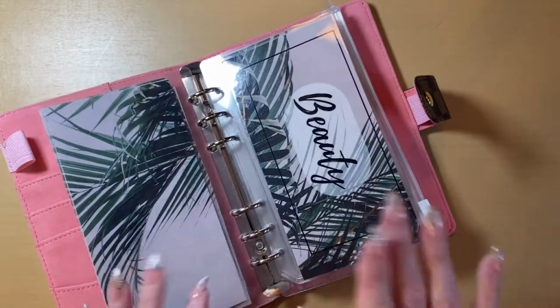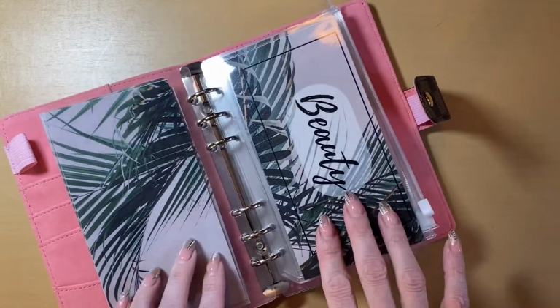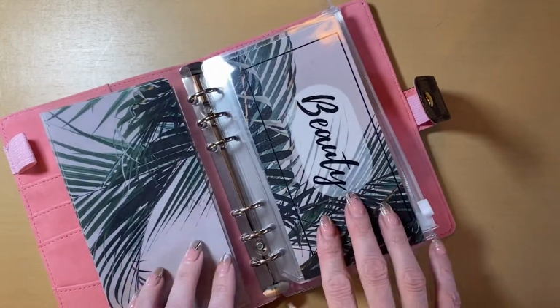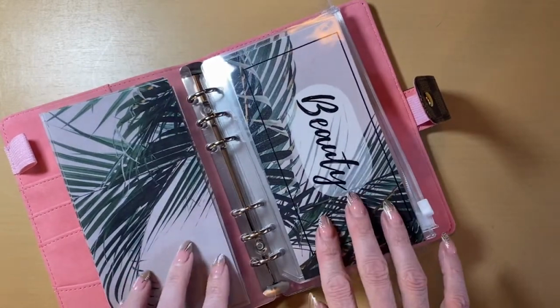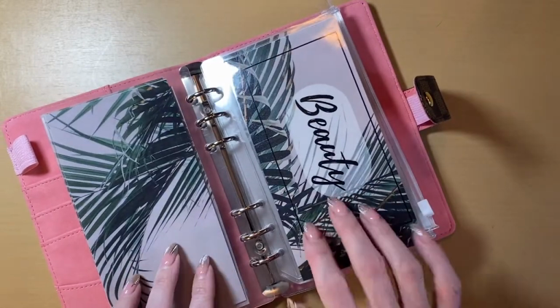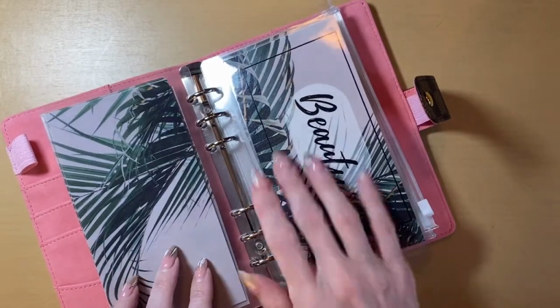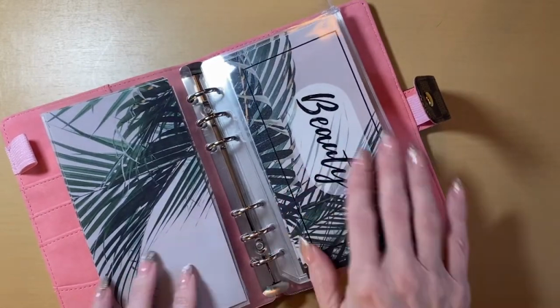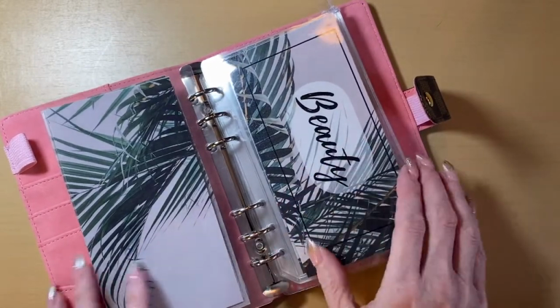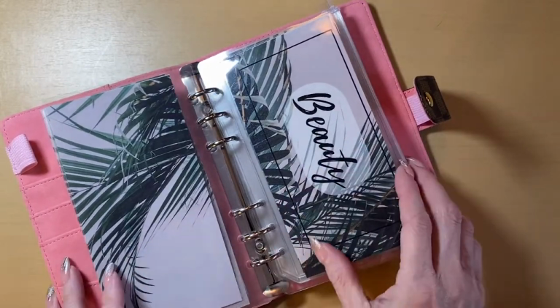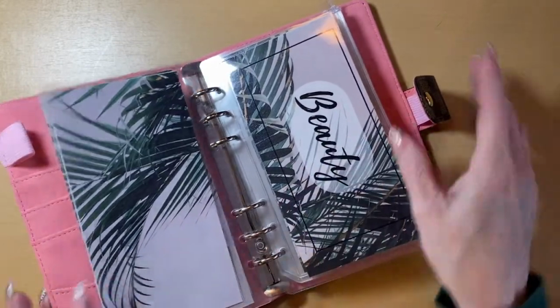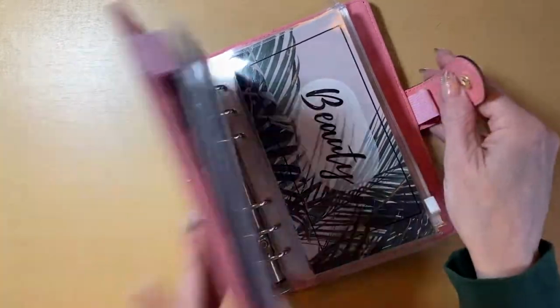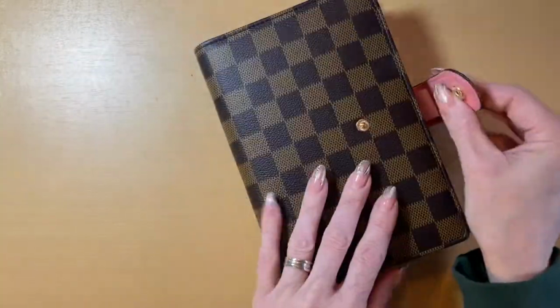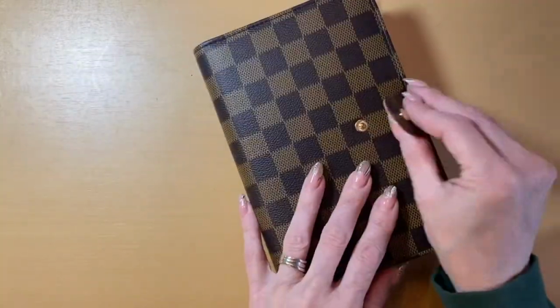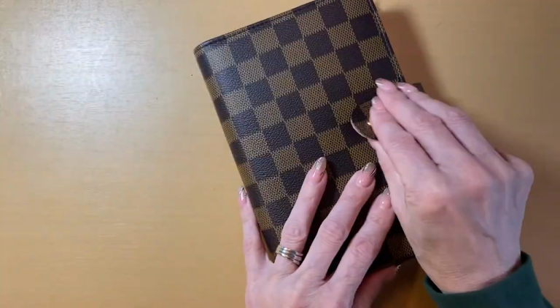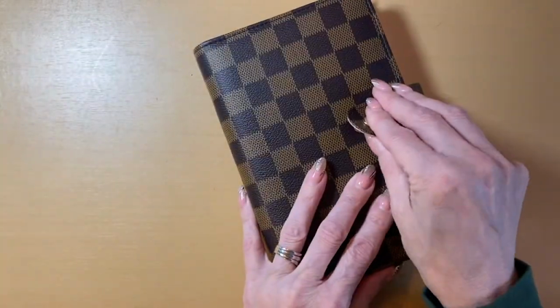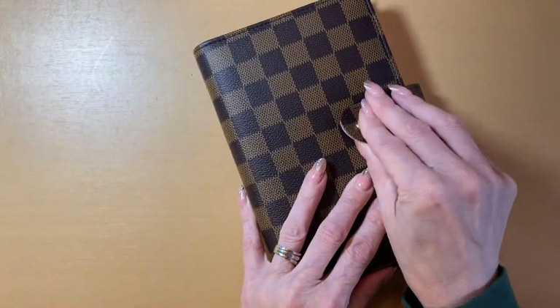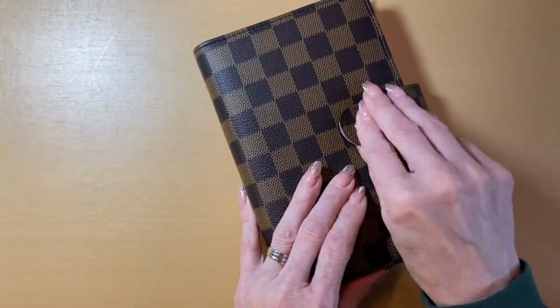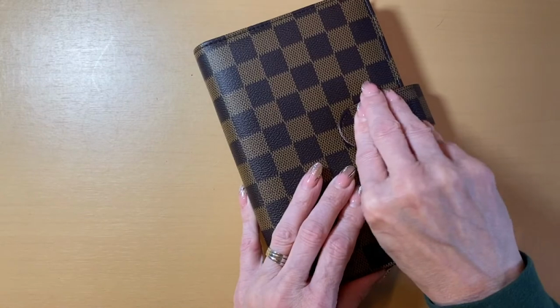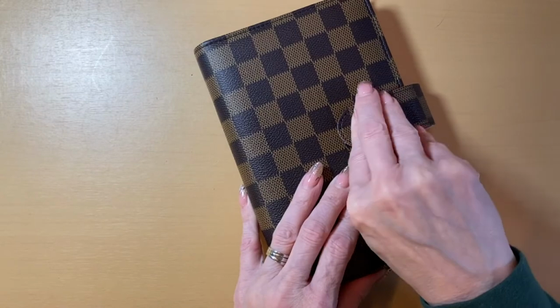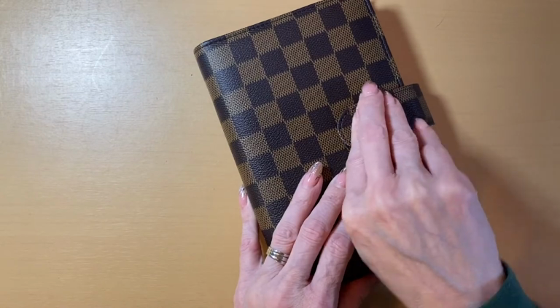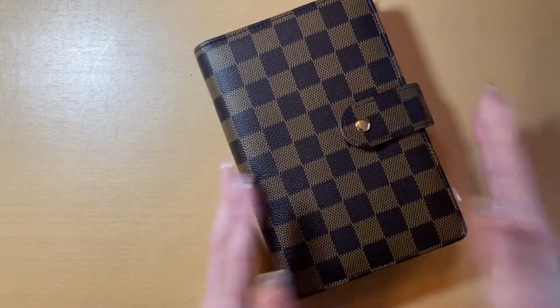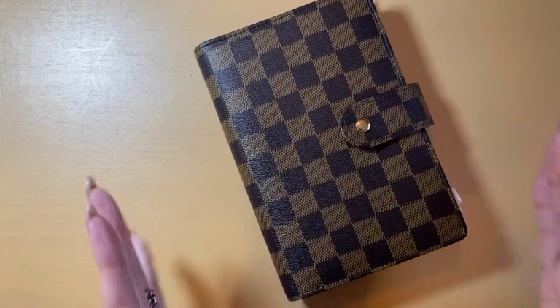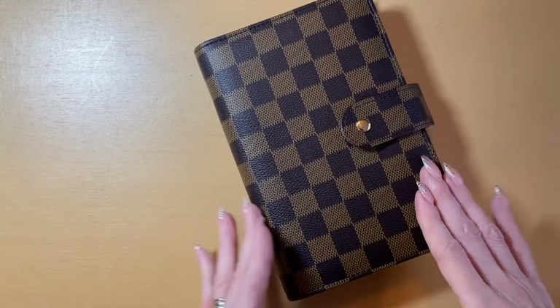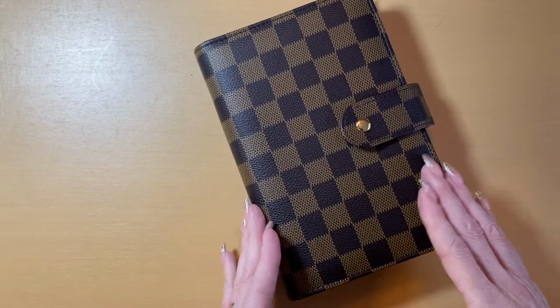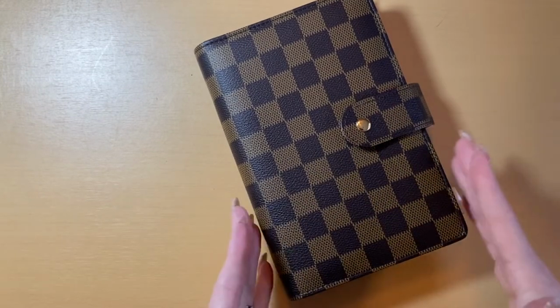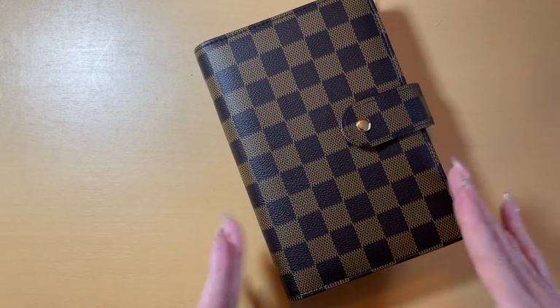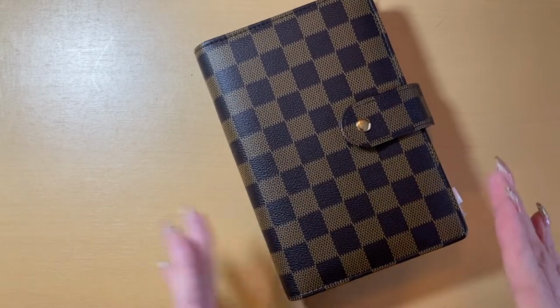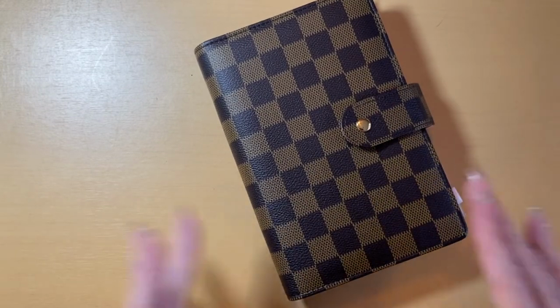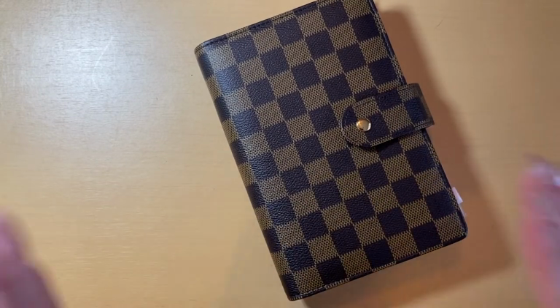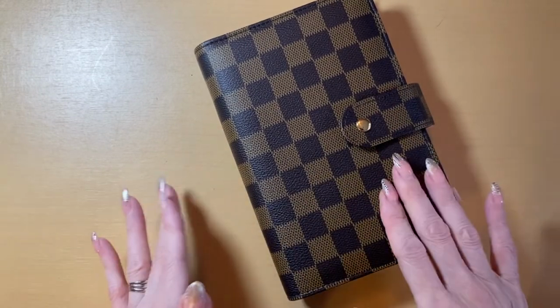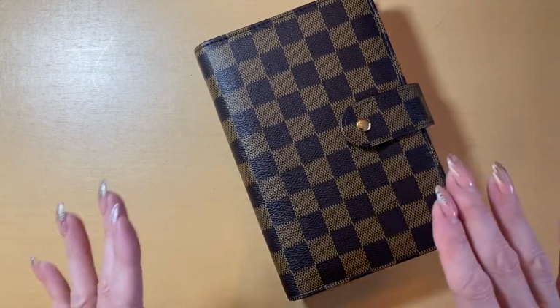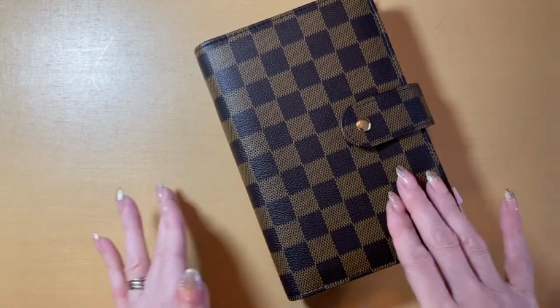So make sure you check it on Etsy. I have envelopes available as well as these beautiful binders, which I am obsessed with.